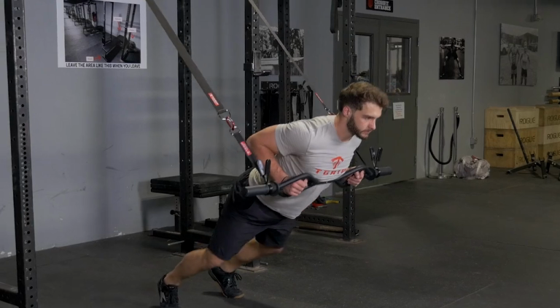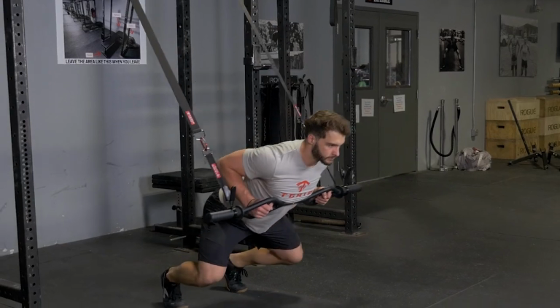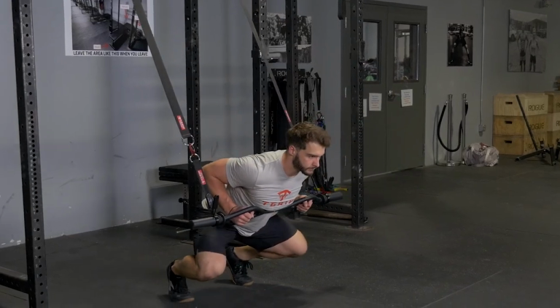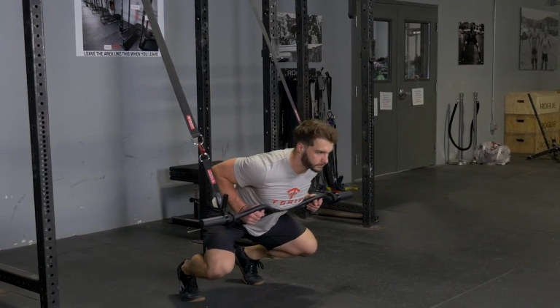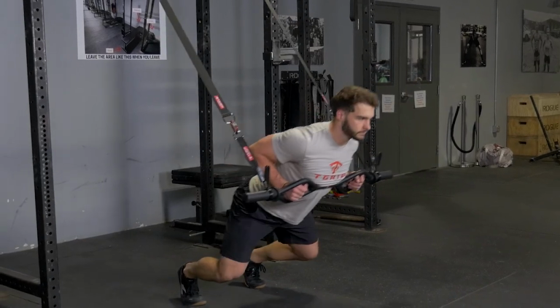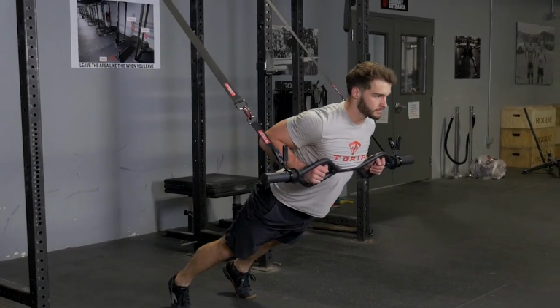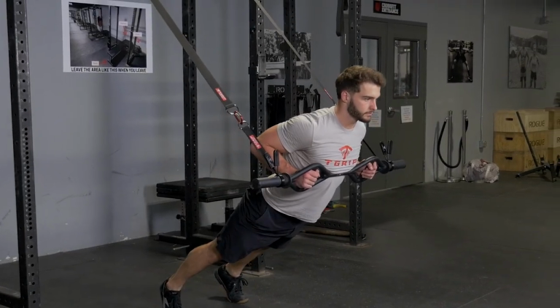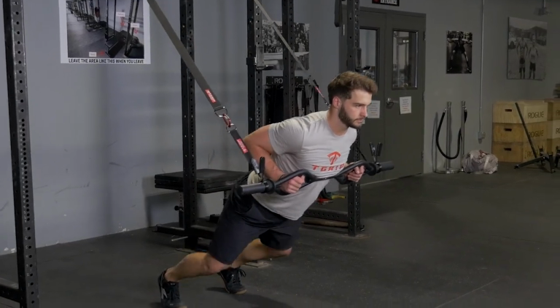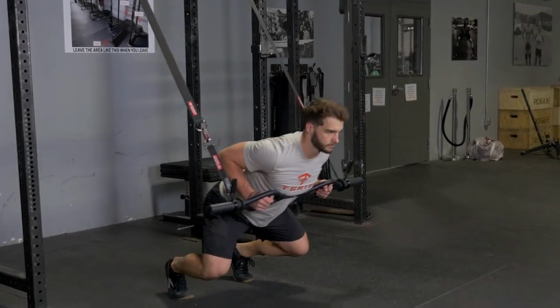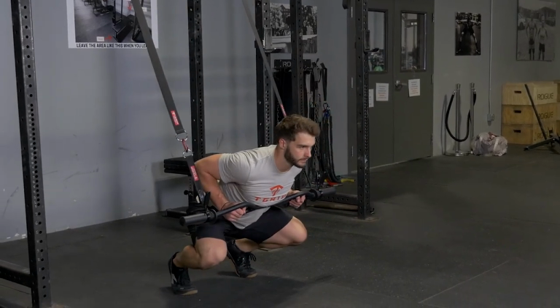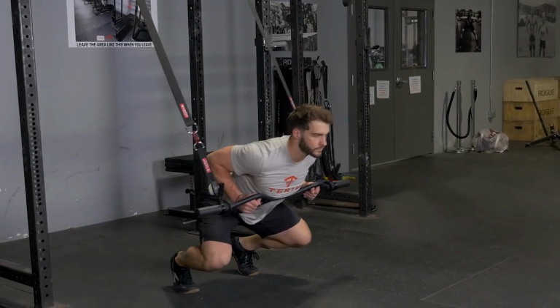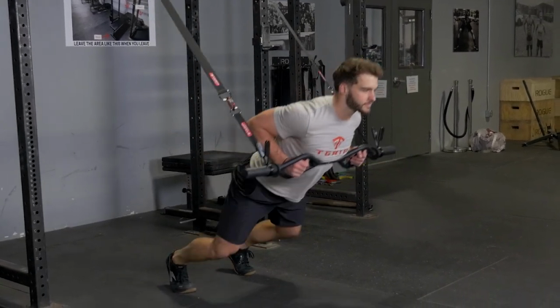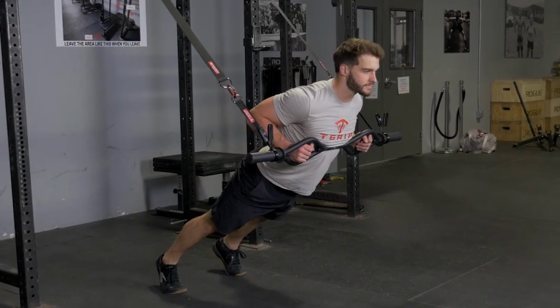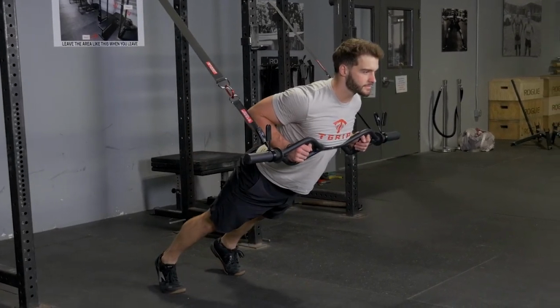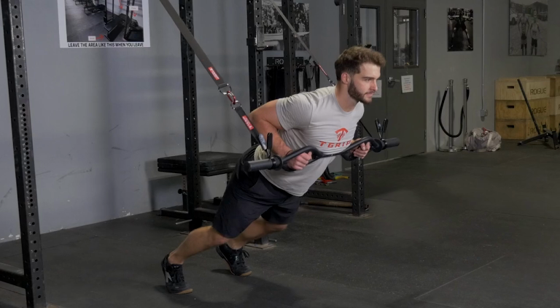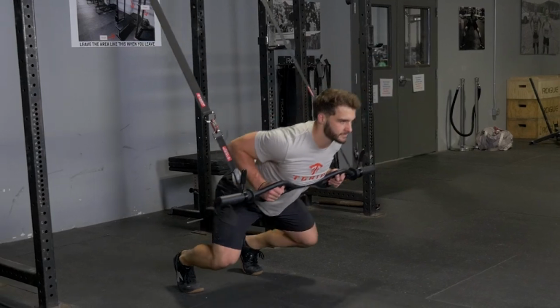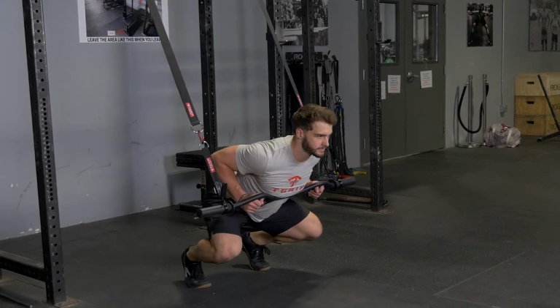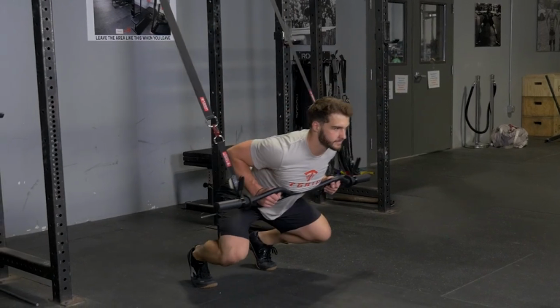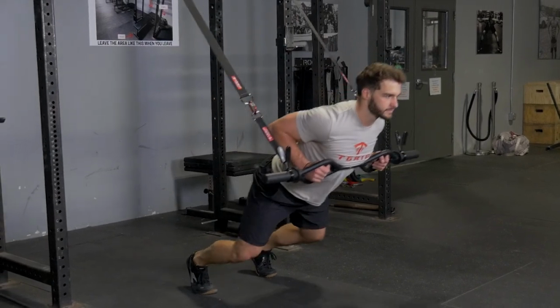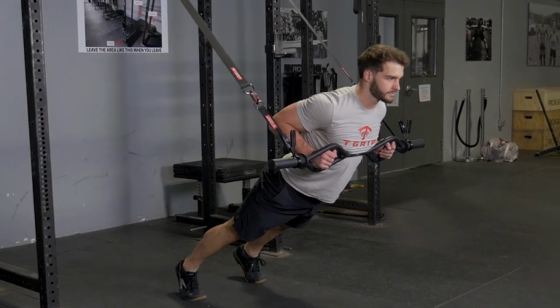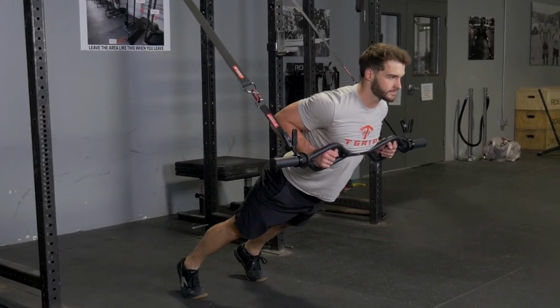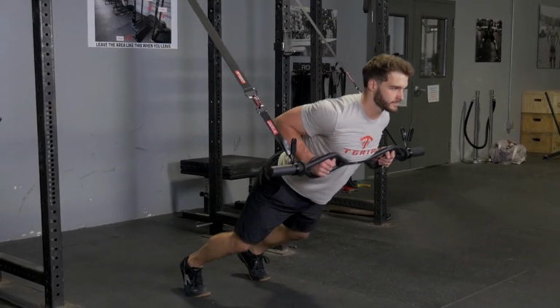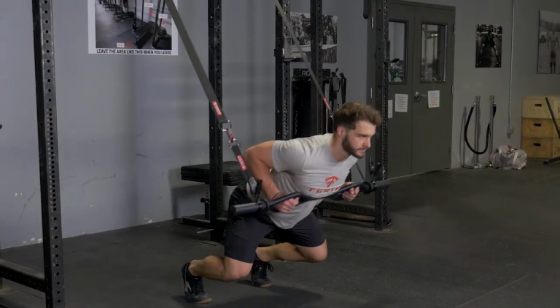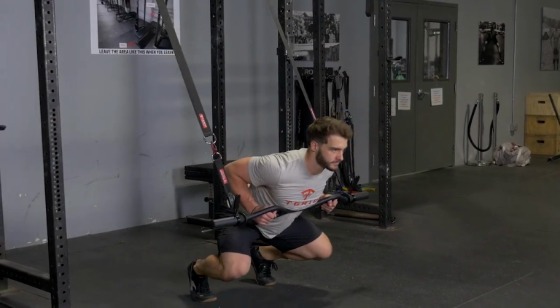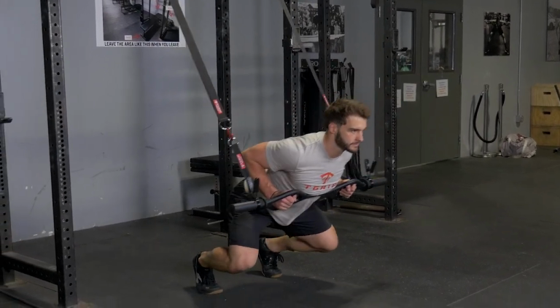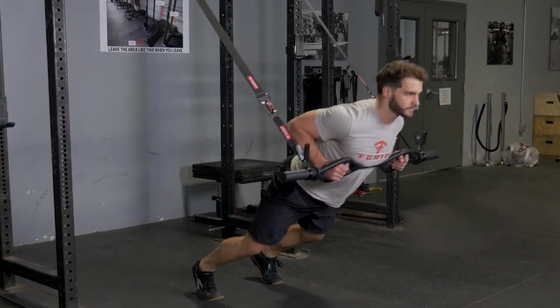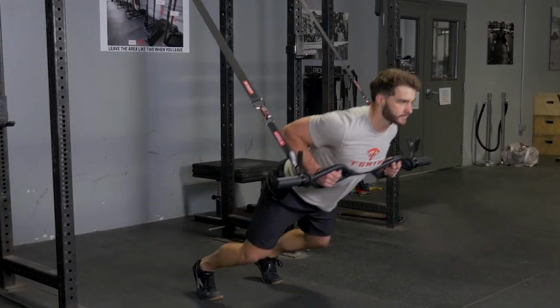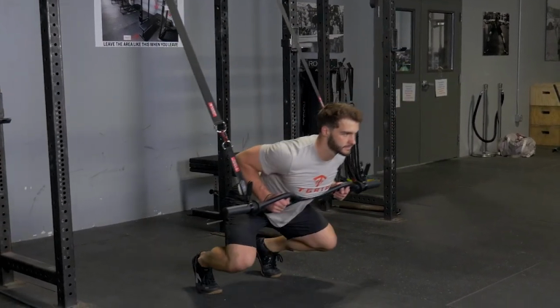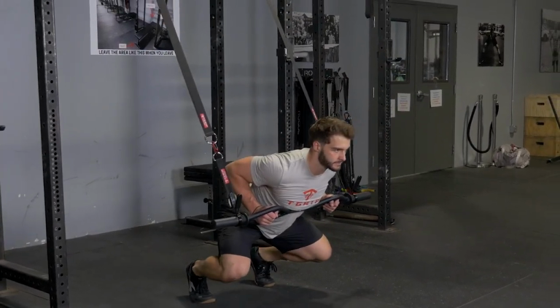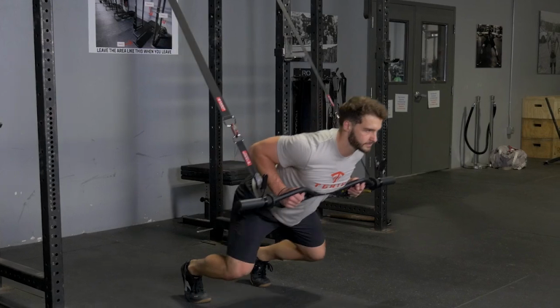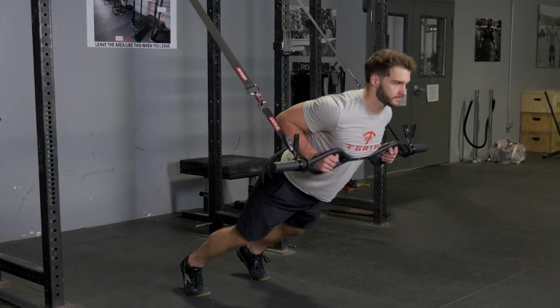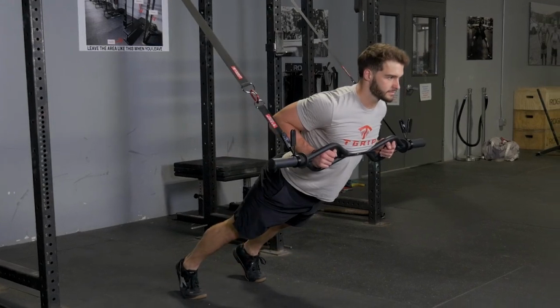The Suspension Front Squat trains your quads, hamstrings, and glutes. Facing away from the anchor point, holding your T-grip bar in the hammer grip, lean against the bar itself.